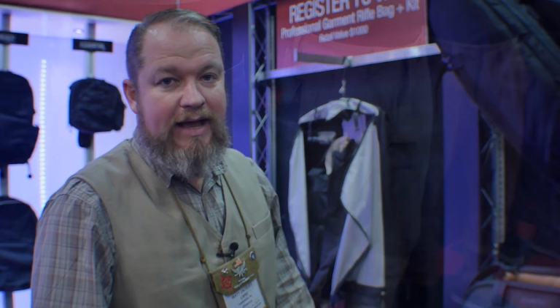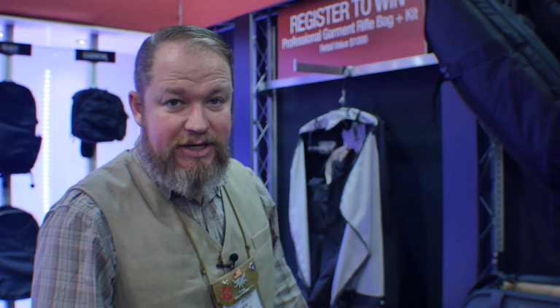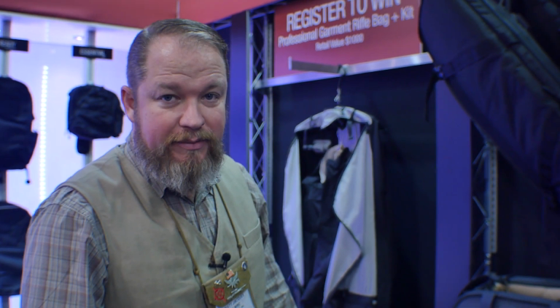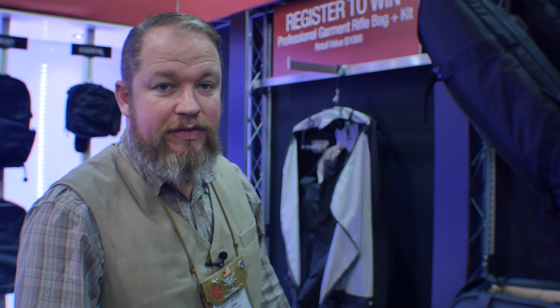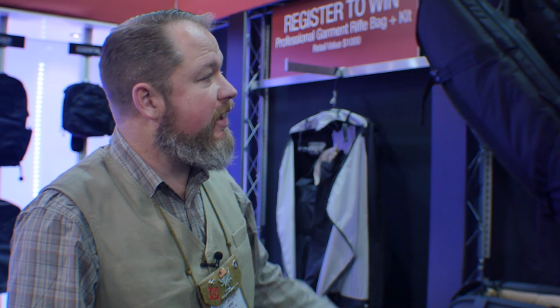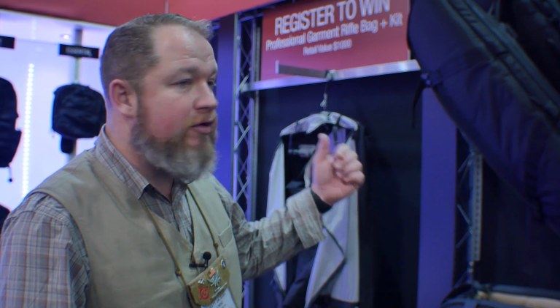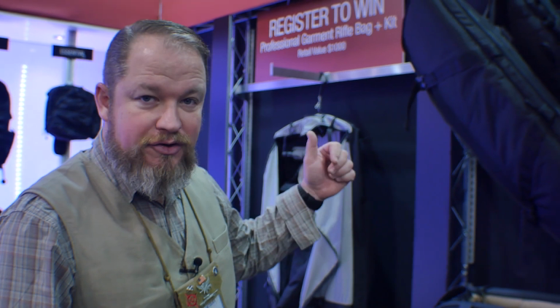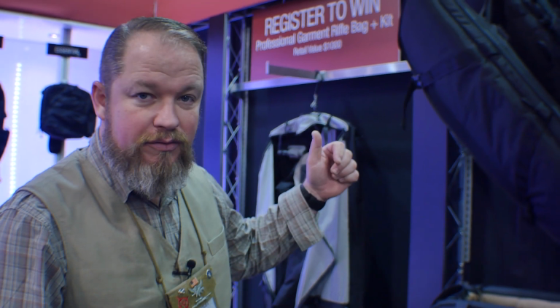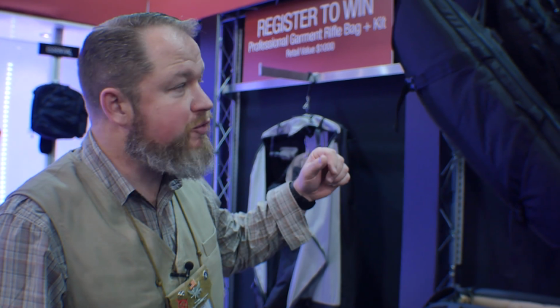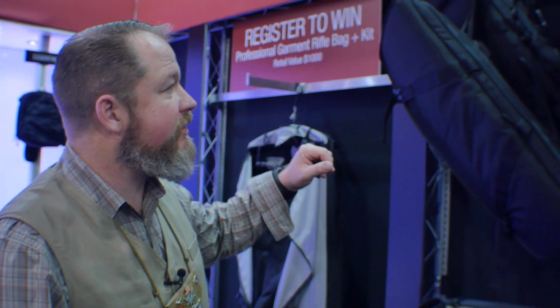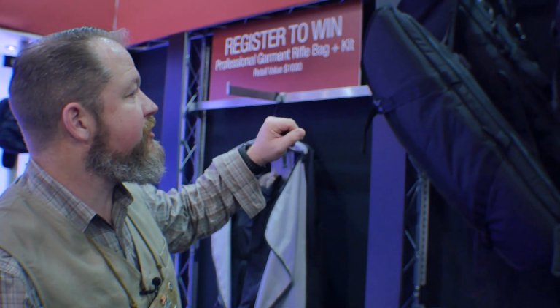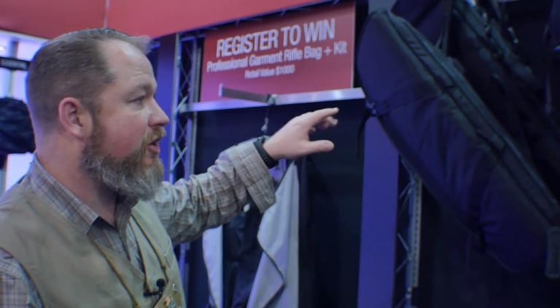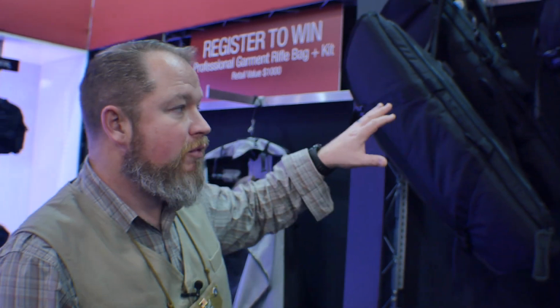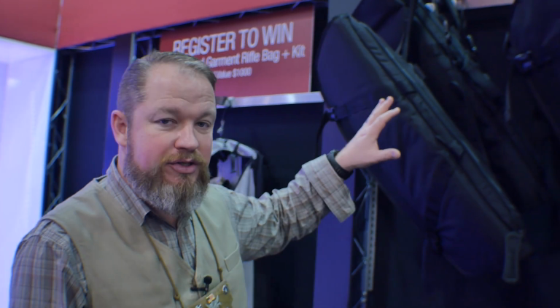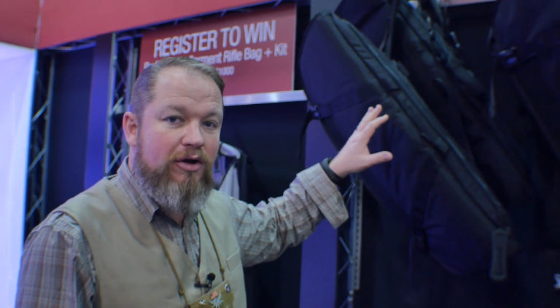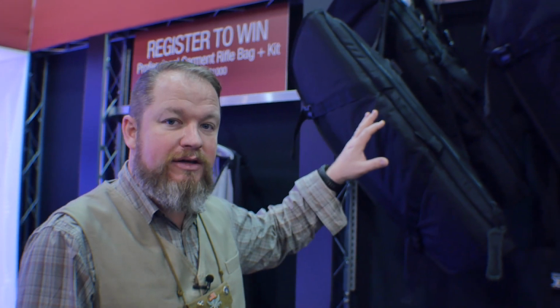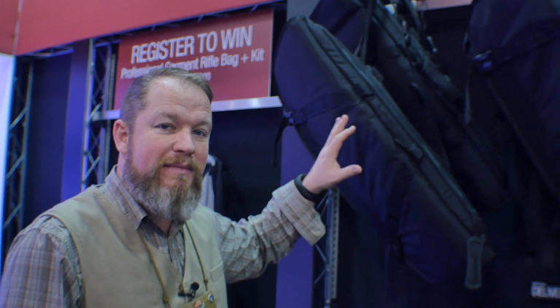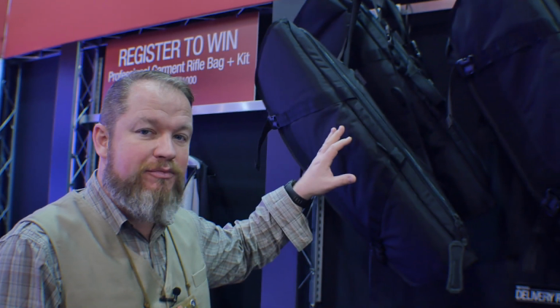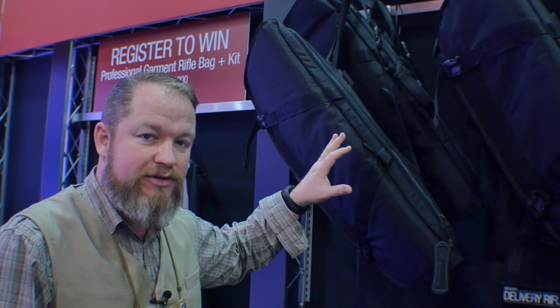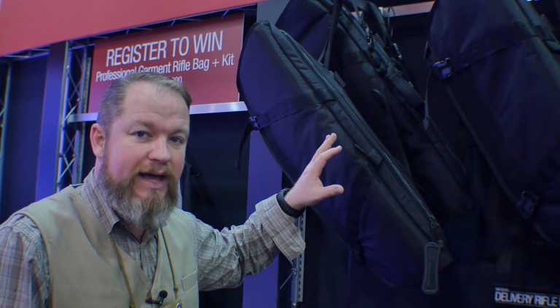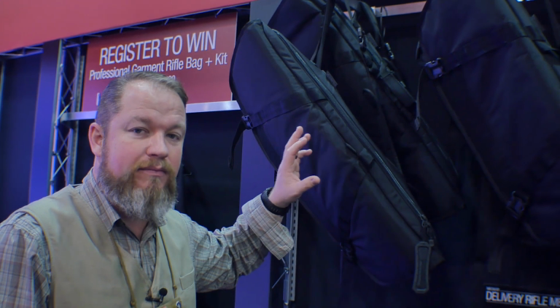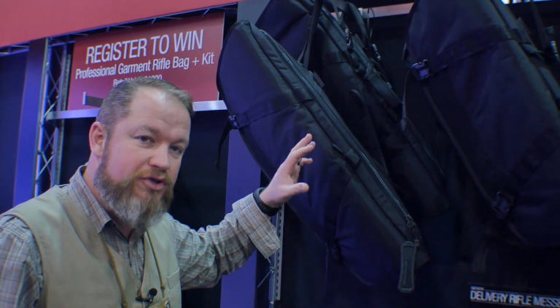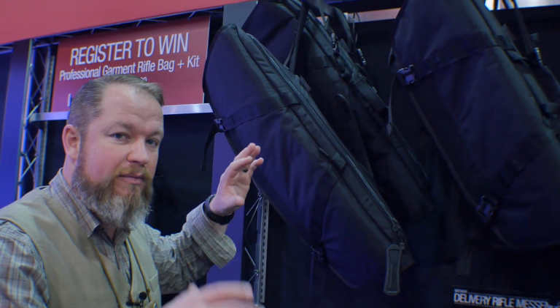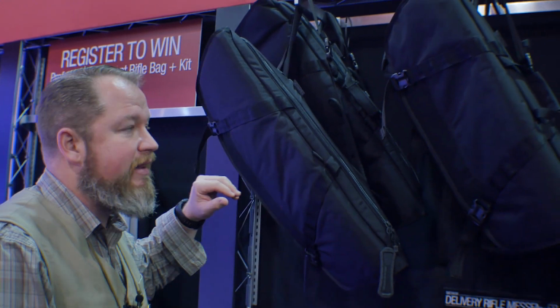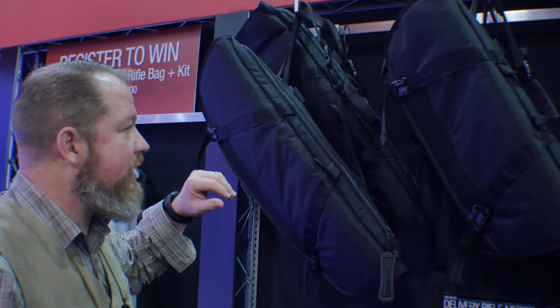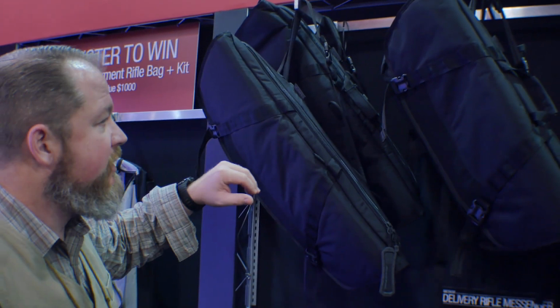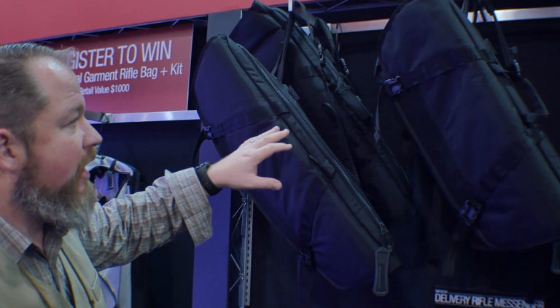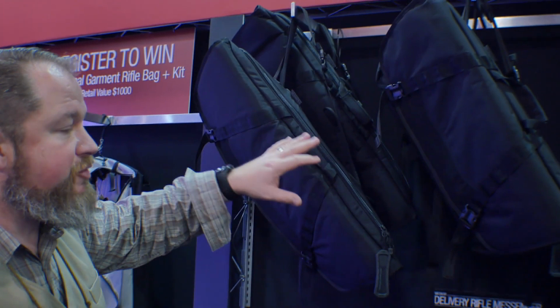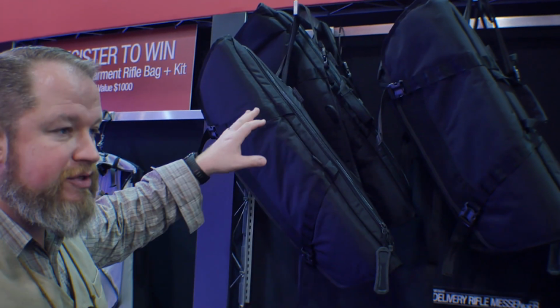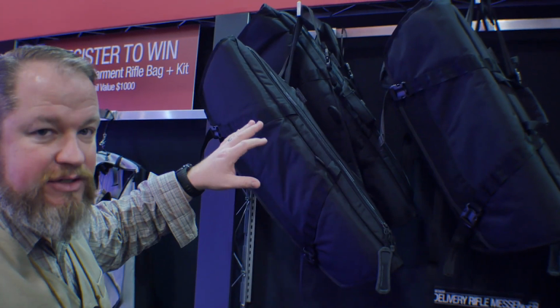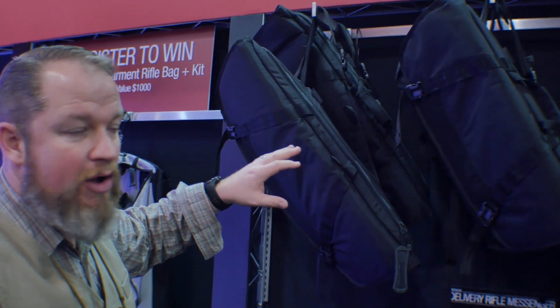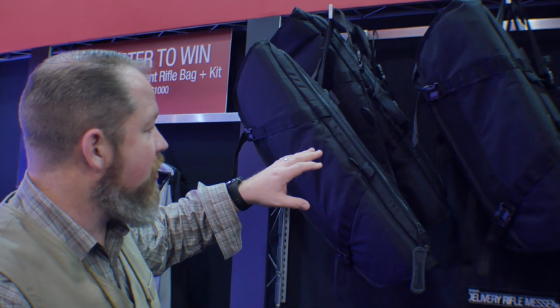Hi, I'm Matt Jacquies, I'm here with the Vertx crew. This week at SHOT Show we're going to start talking about the messenger bags — the new bag portion of the bag line that we have. There are two different sizes: a small and a large.